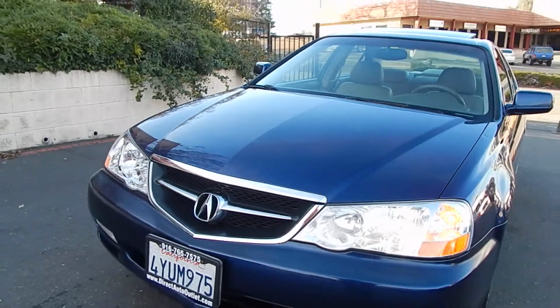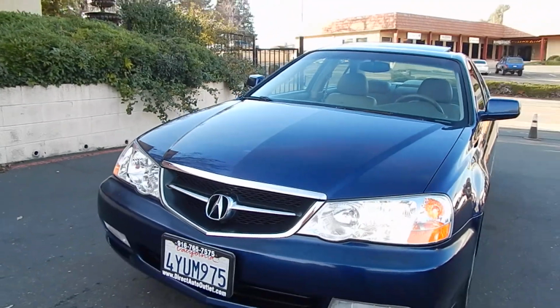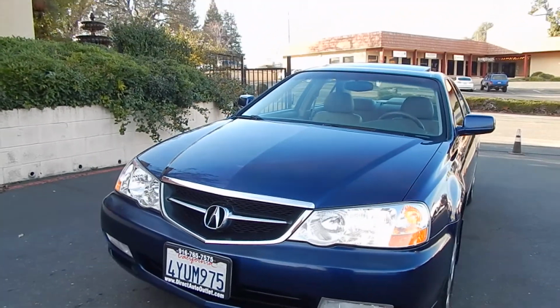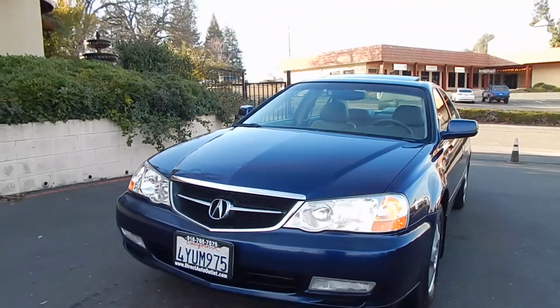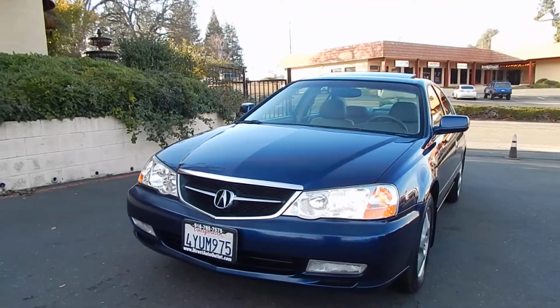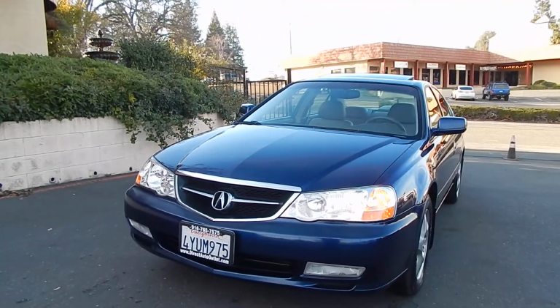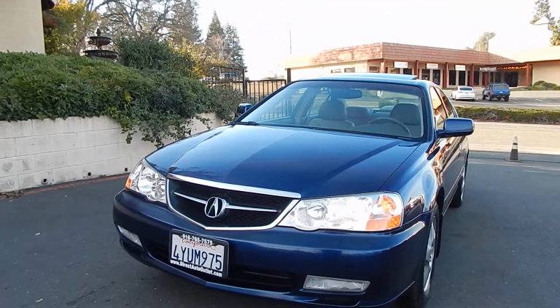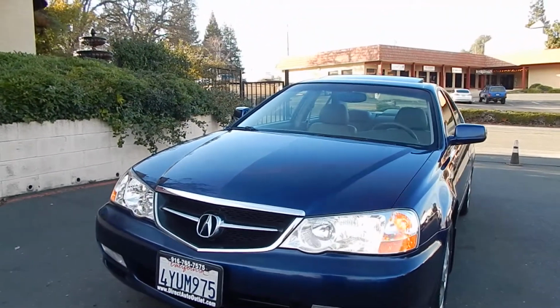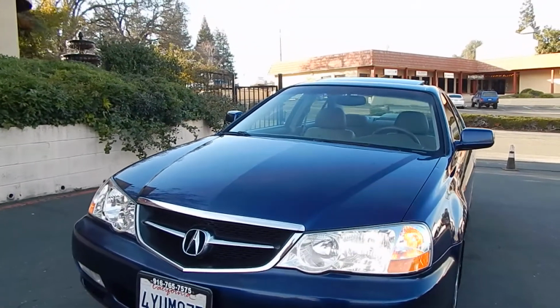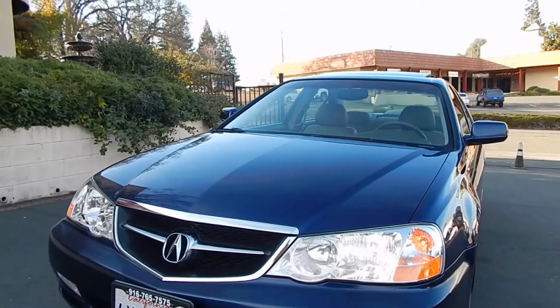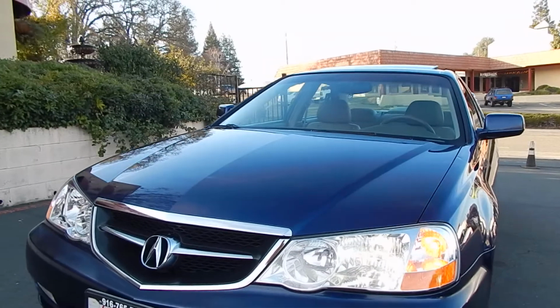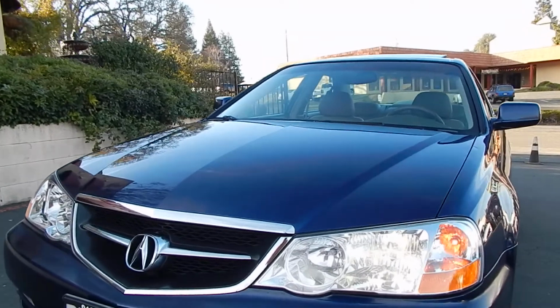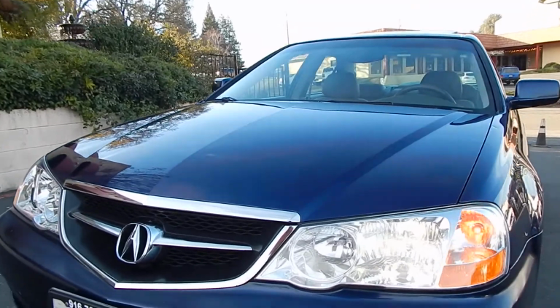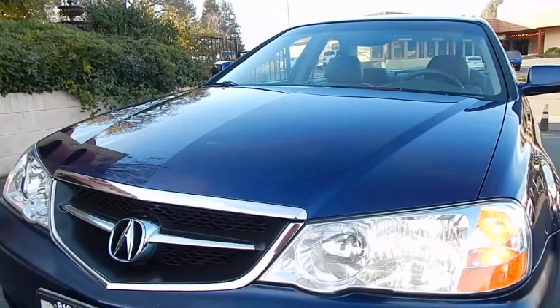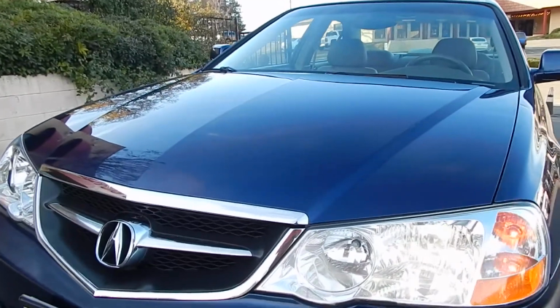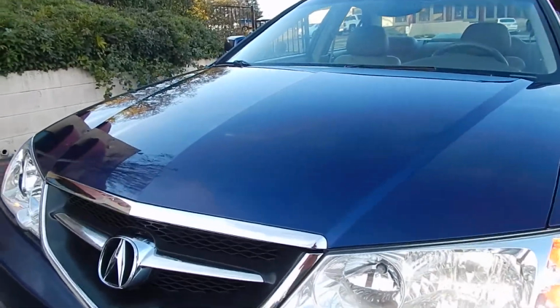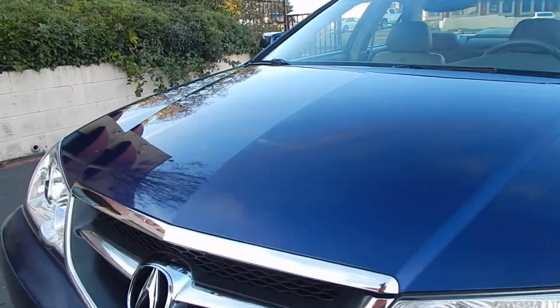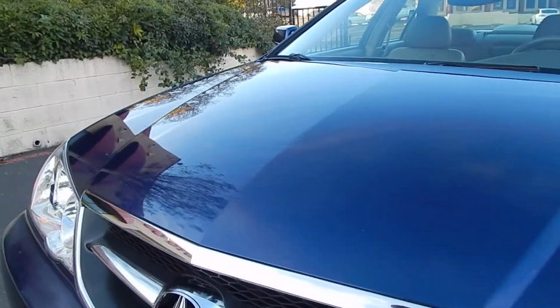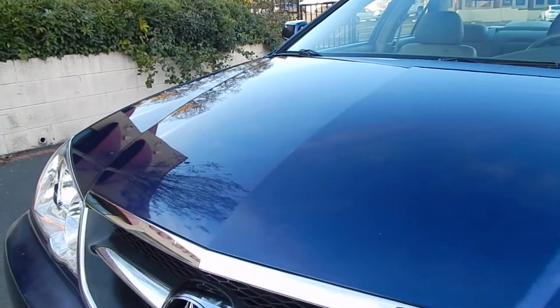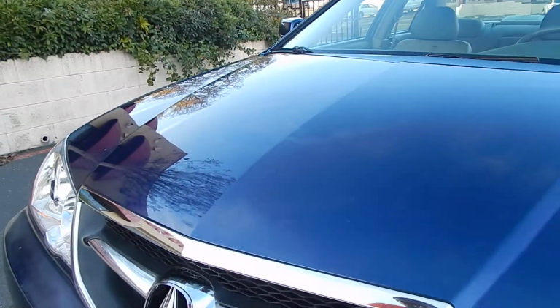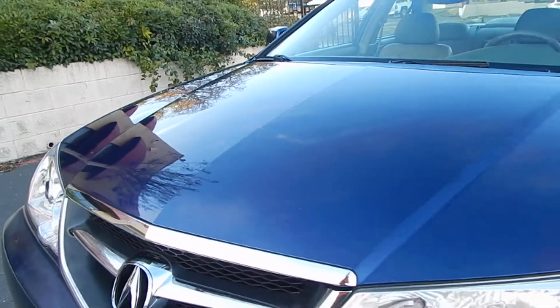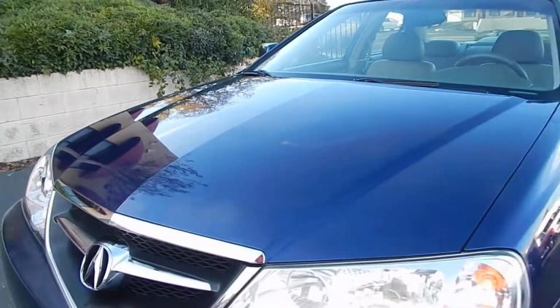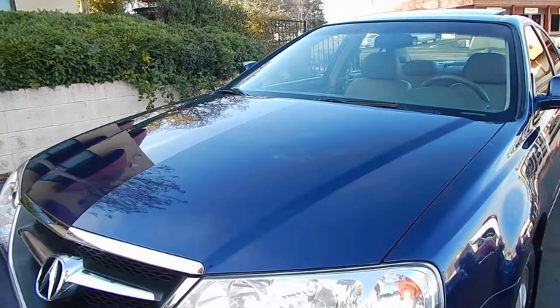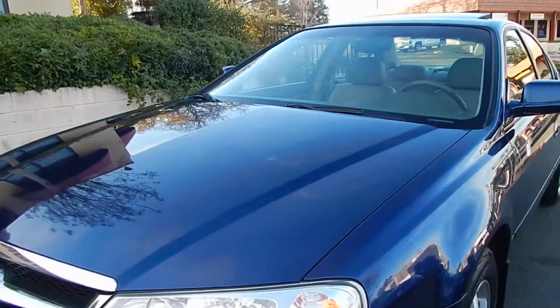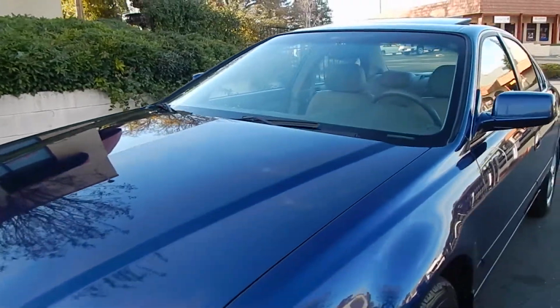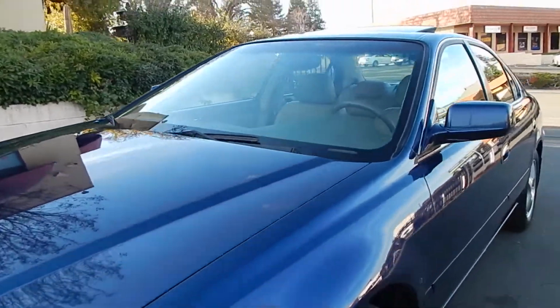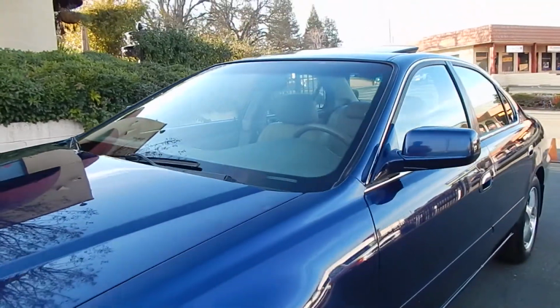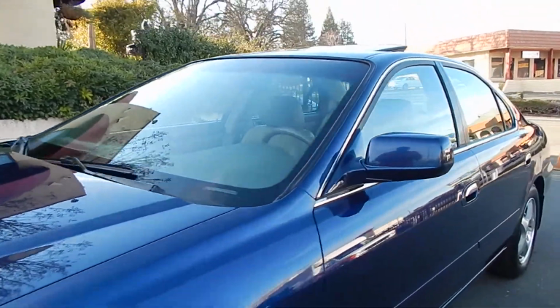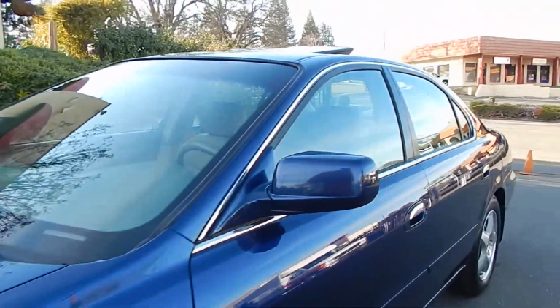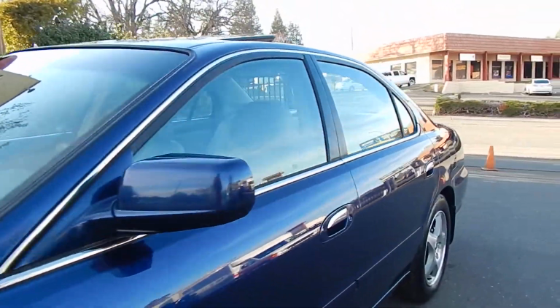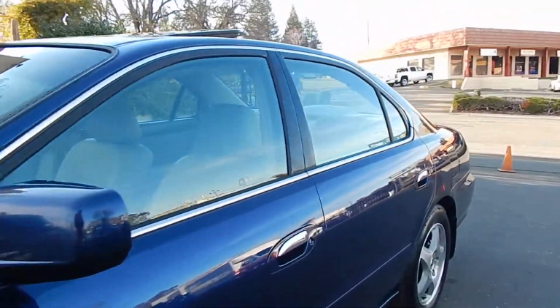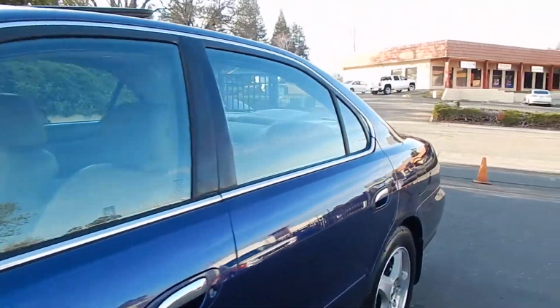HID bi-xenon headlights, as you can see, are bright. Headlights are nice and clear. The front of the hood is not hammered away with rock chips and awkward eyesores. Vehicle runs smooth and runs strong.